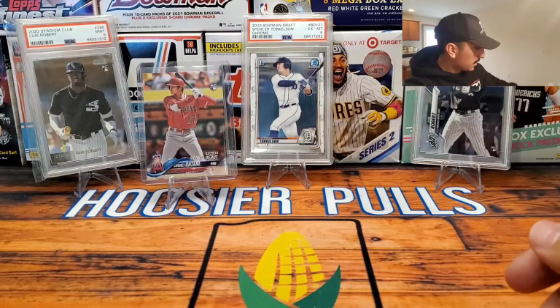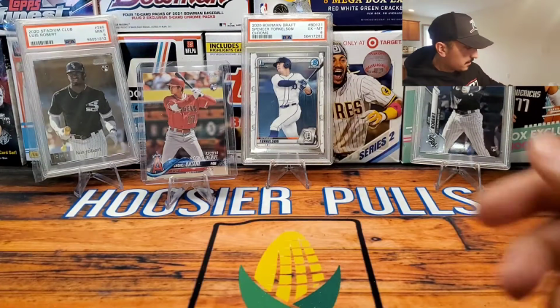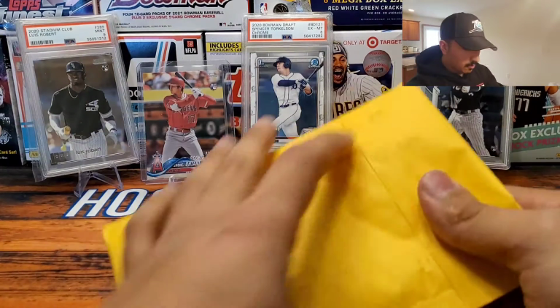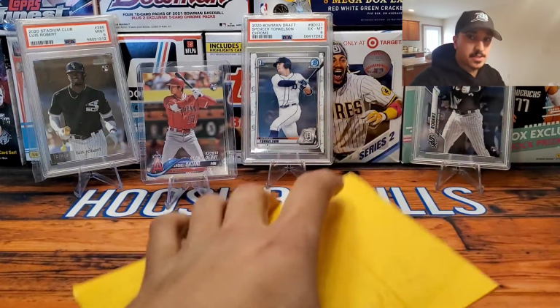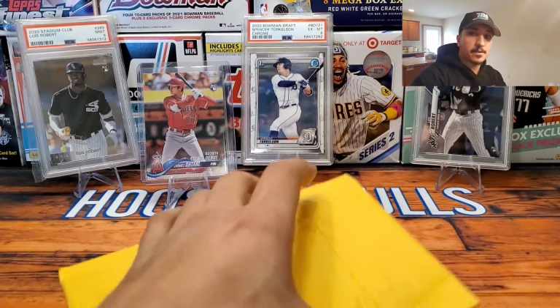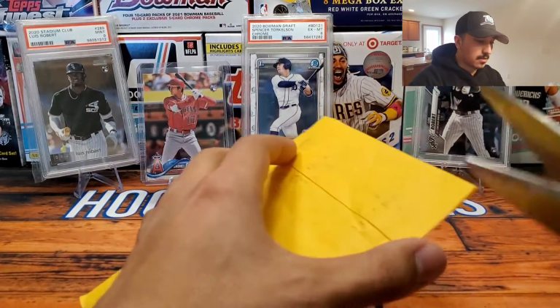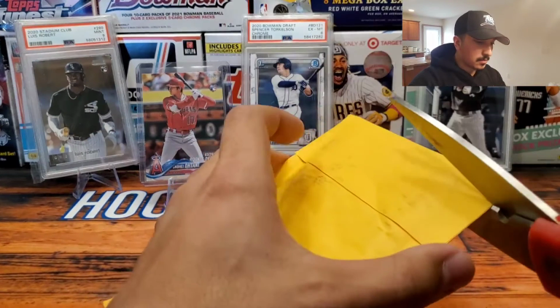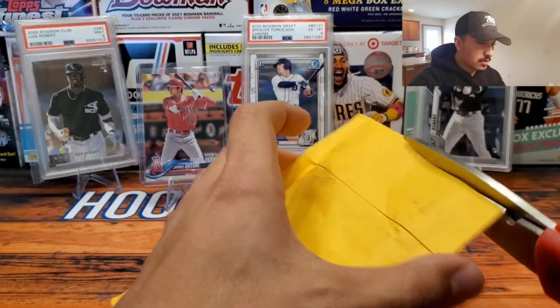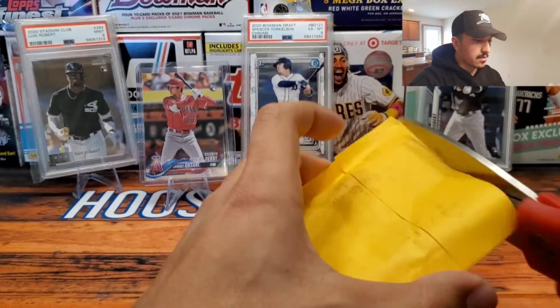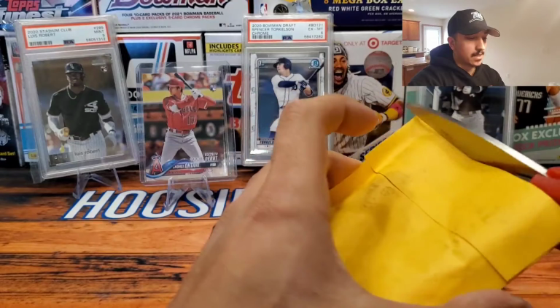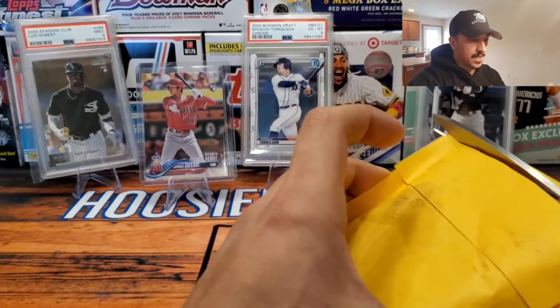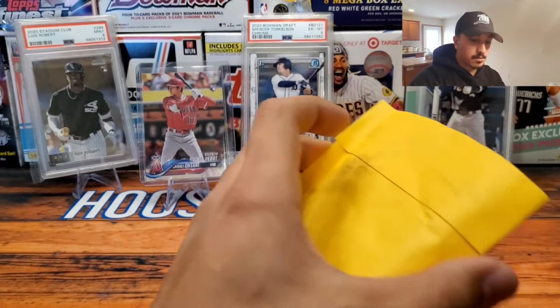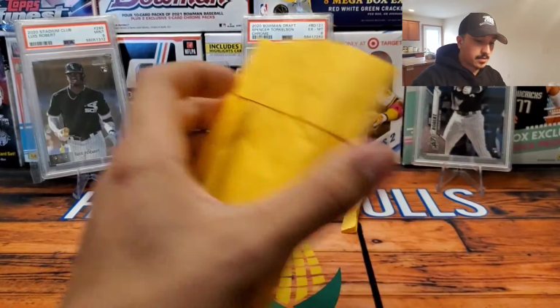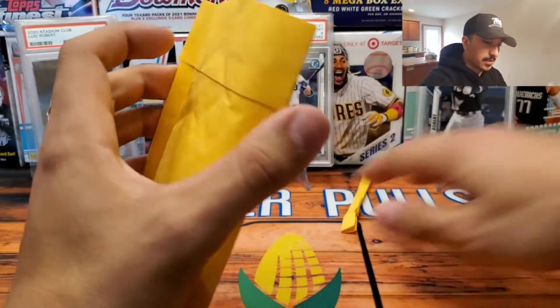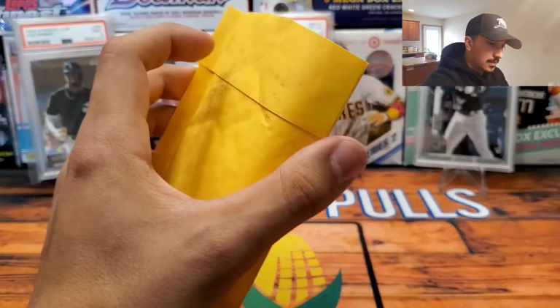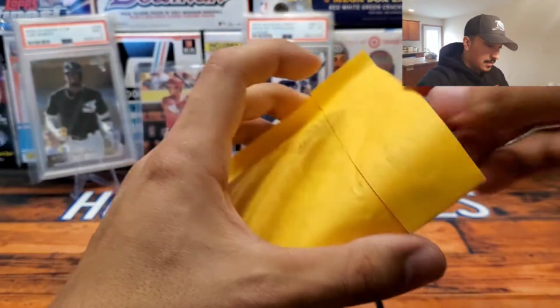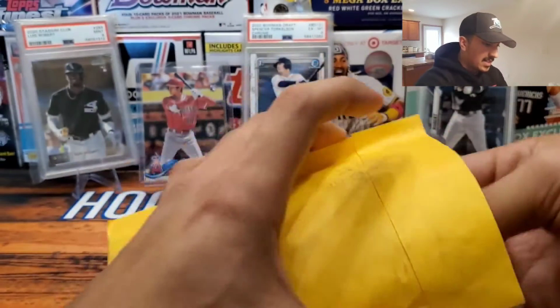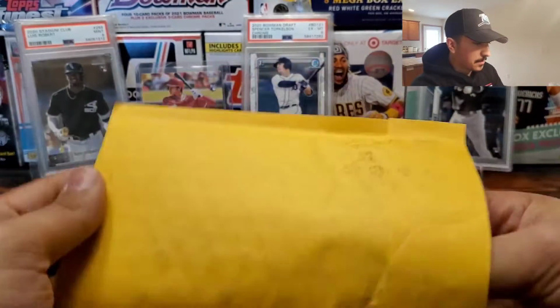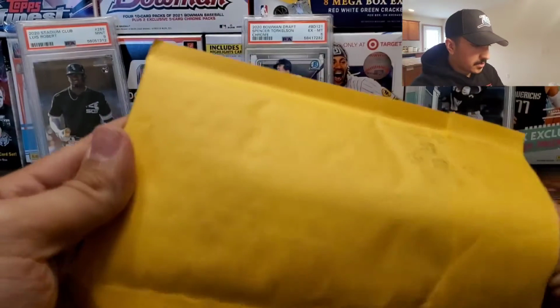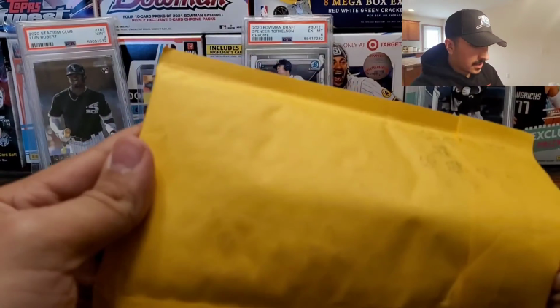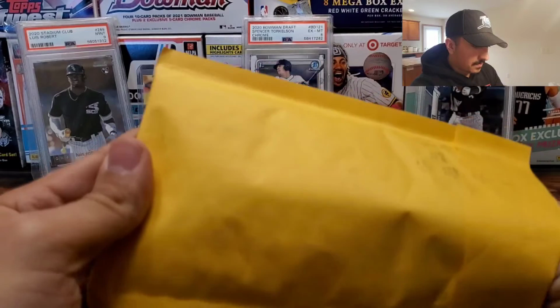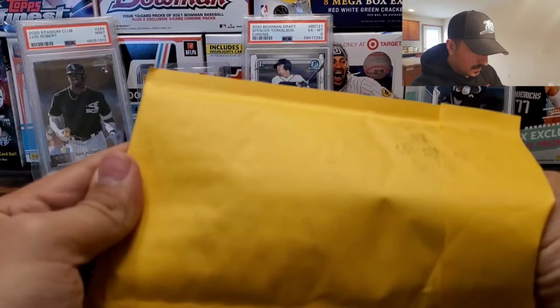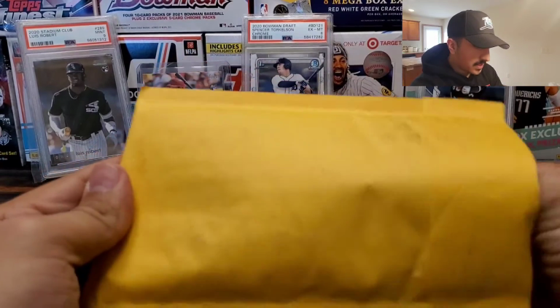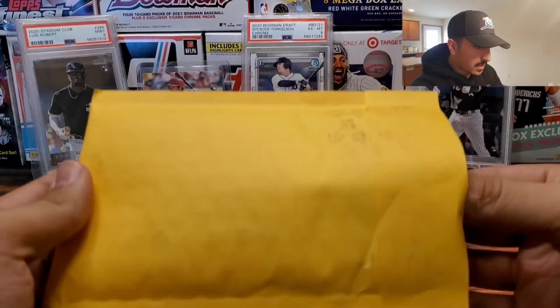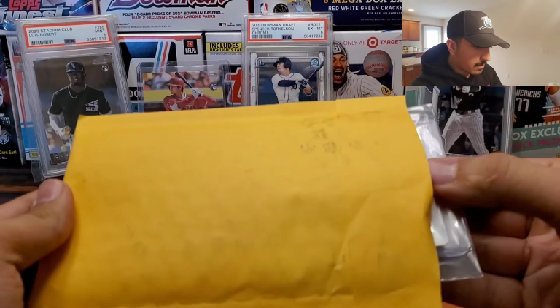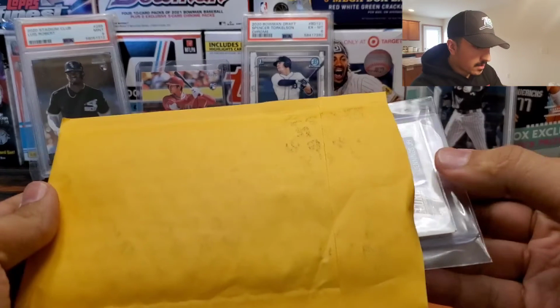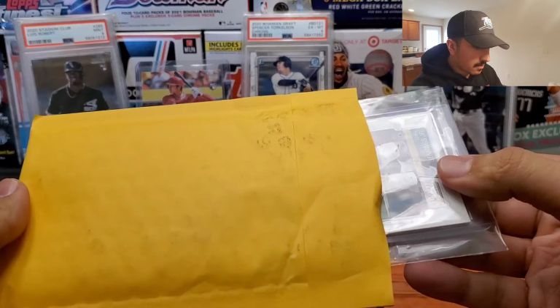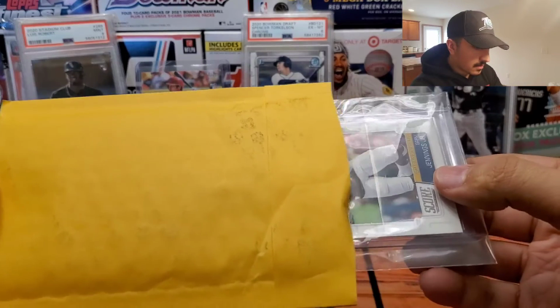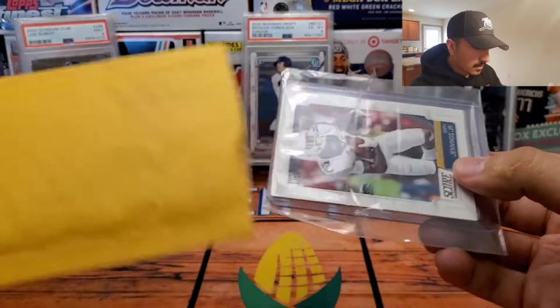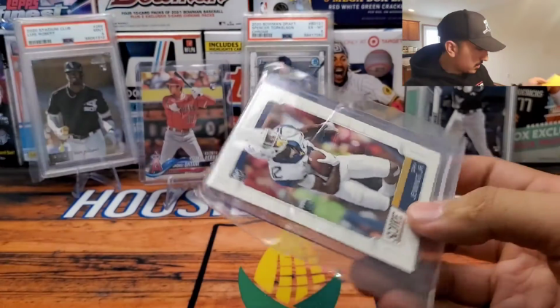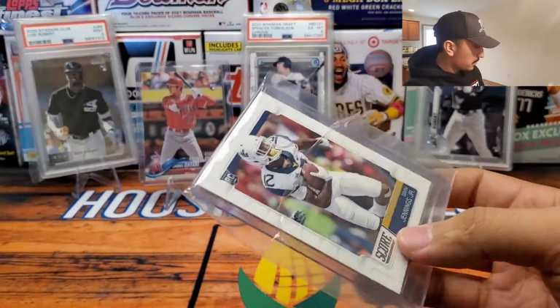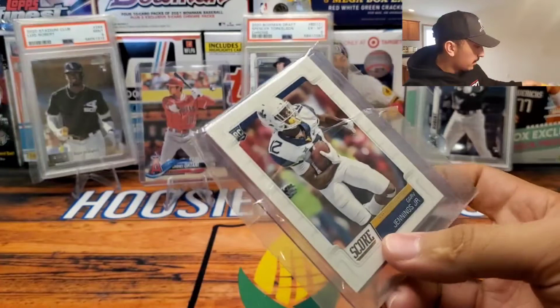Luis Robert is definitely hugely underrated and undervalued. I think he has the potential to make a serious MVP run this year.